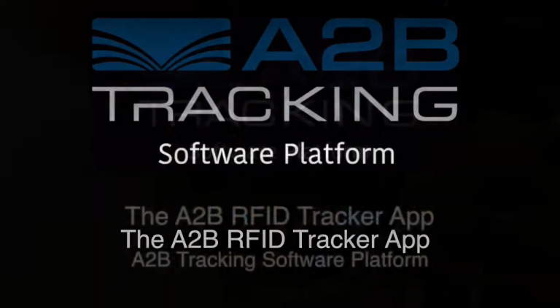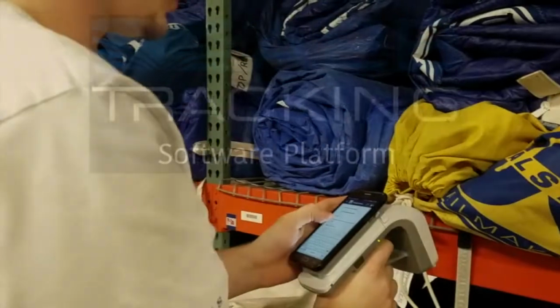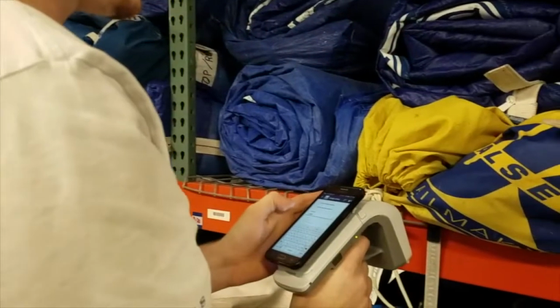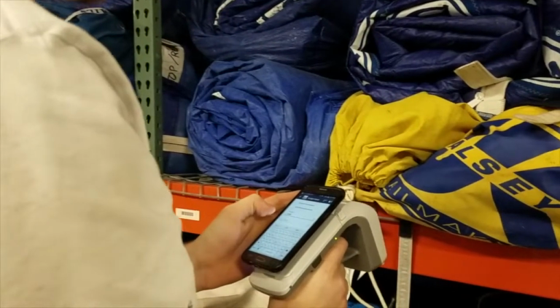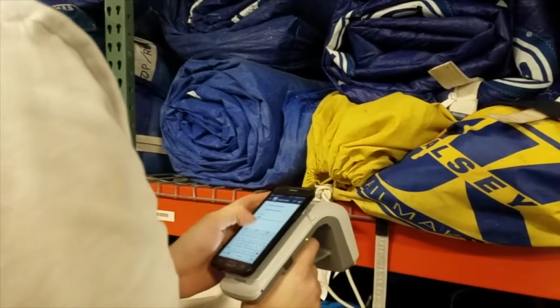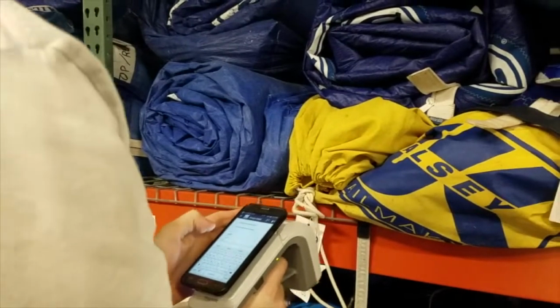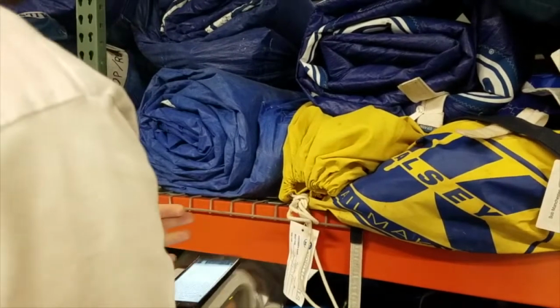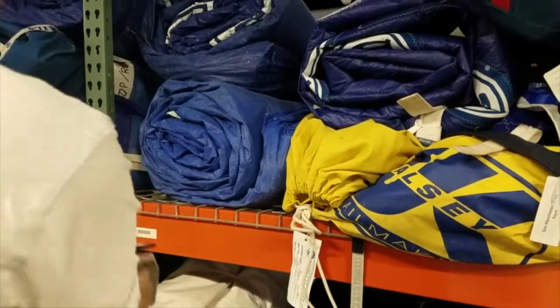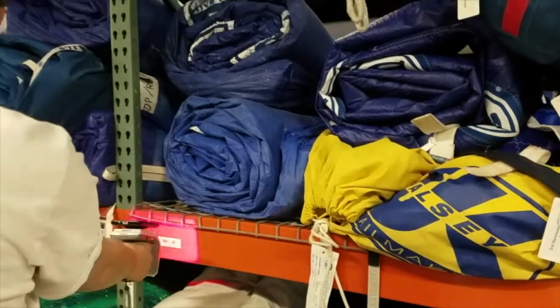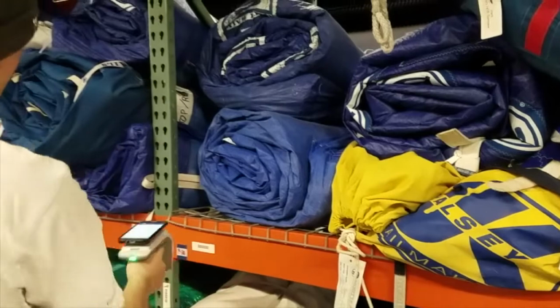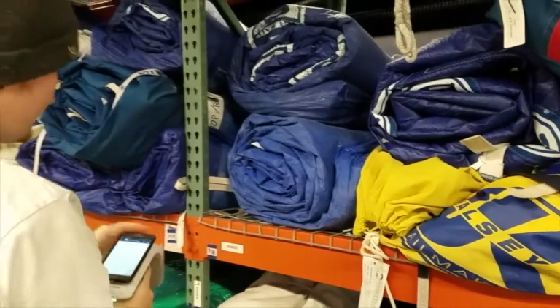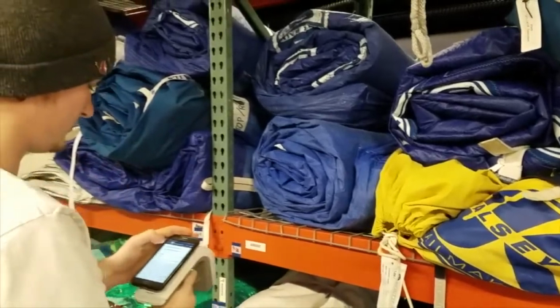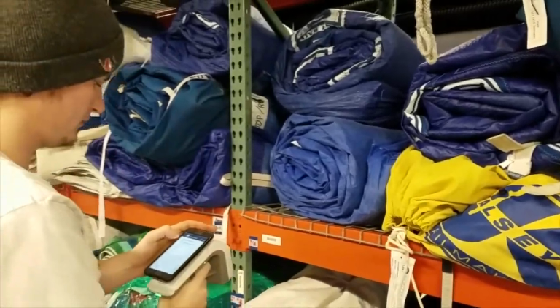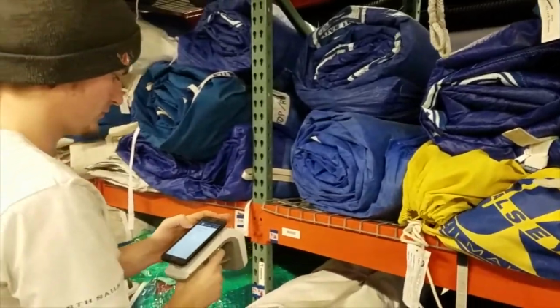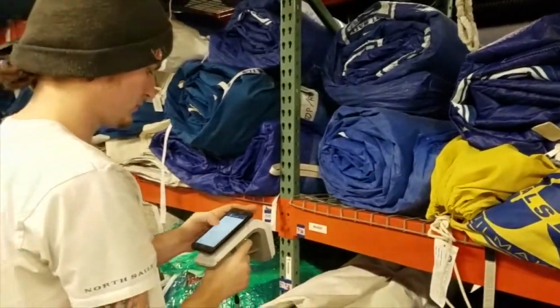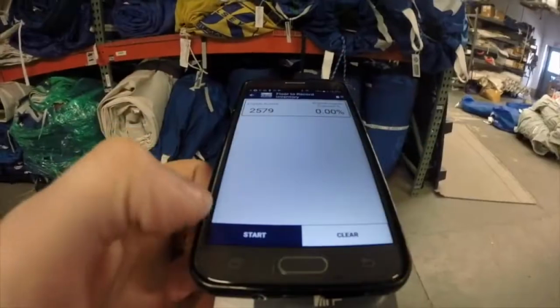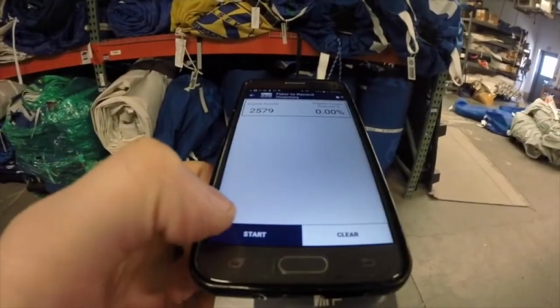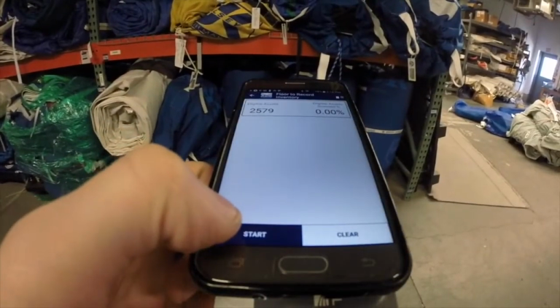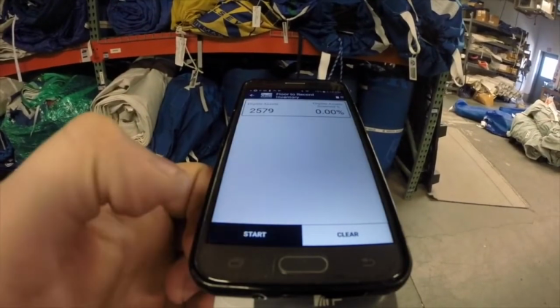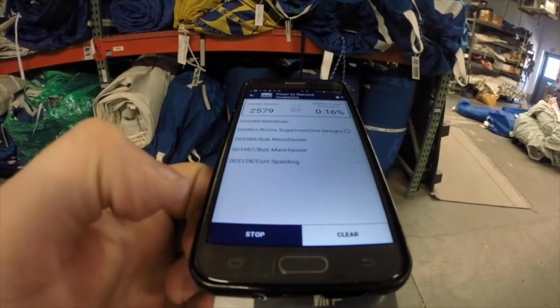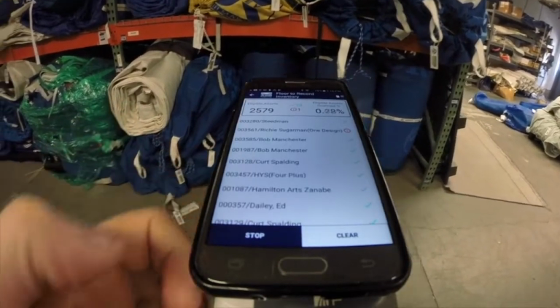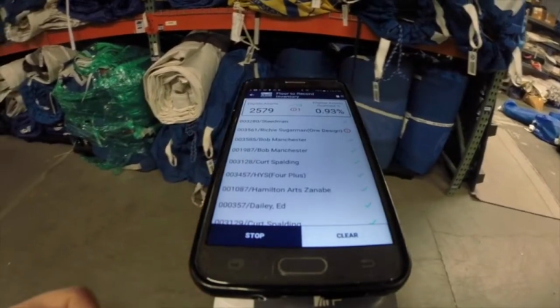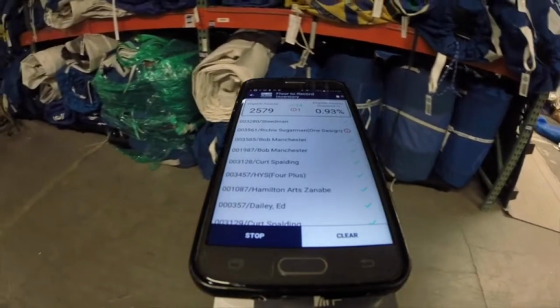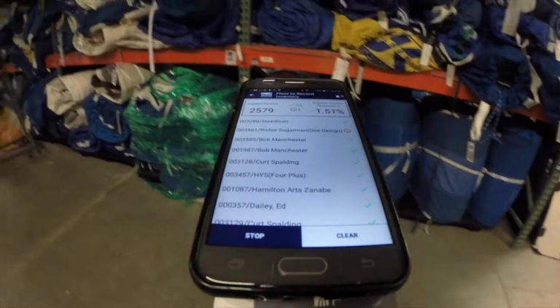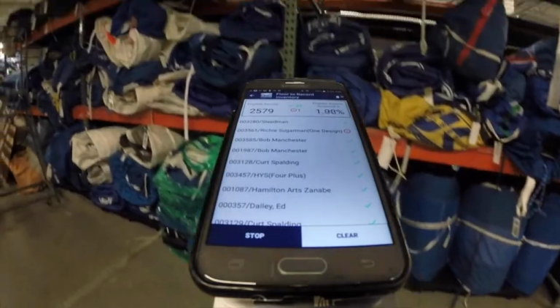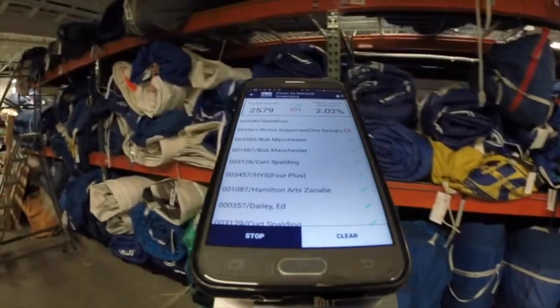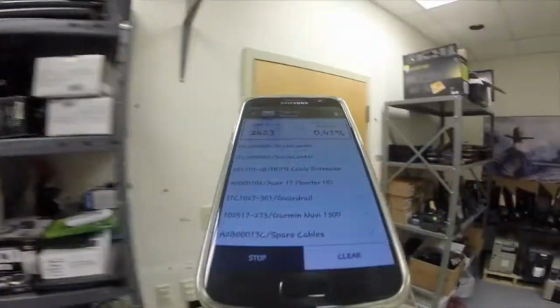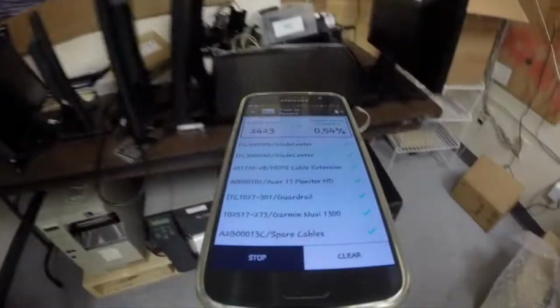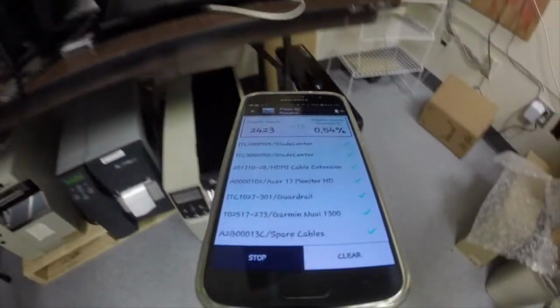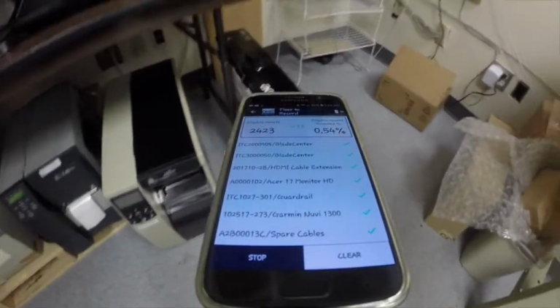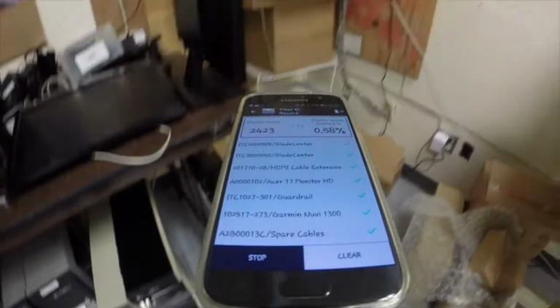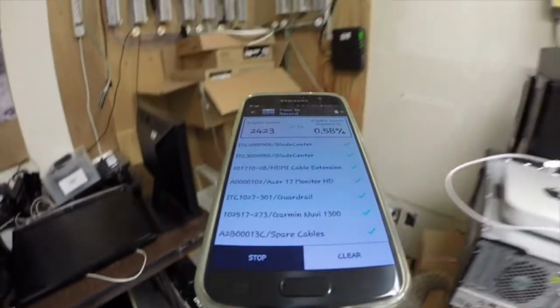So you'd like to use the A2B RFID tracker app. This is how it works. Once connected to the A2B tracking platform, the app provides powerful RFID reading.